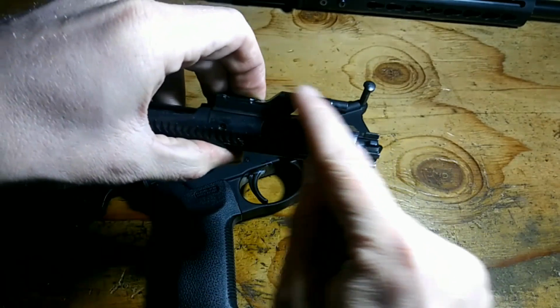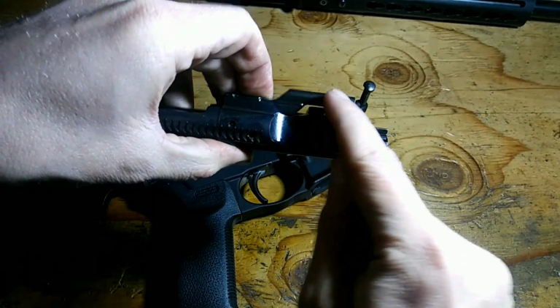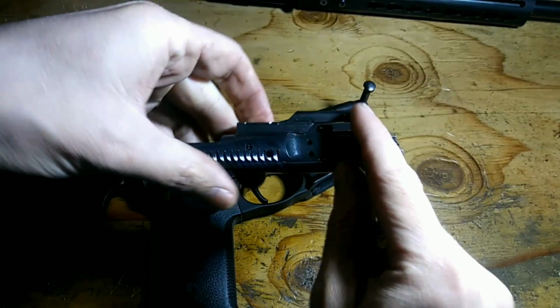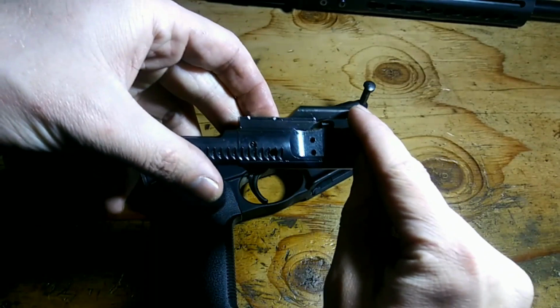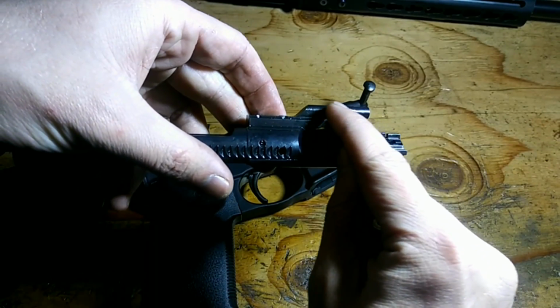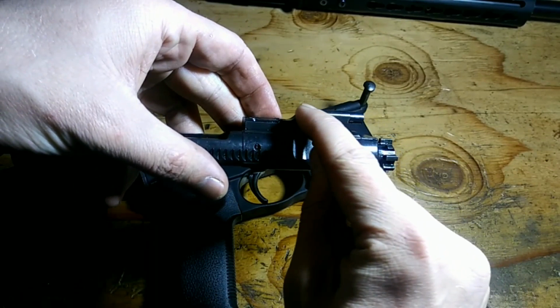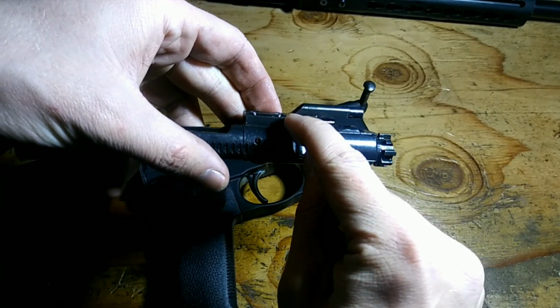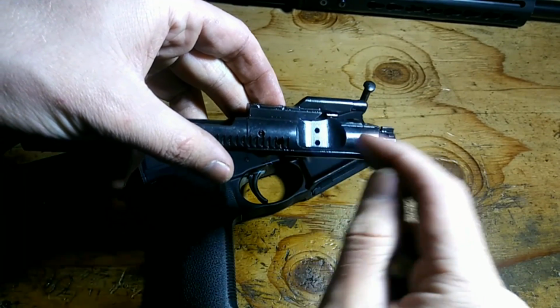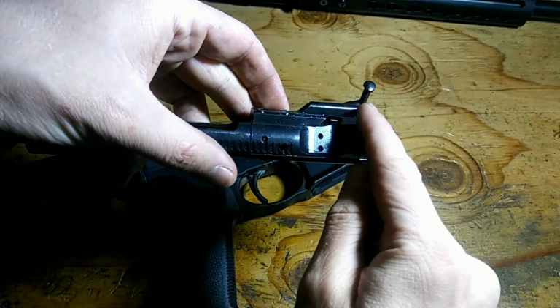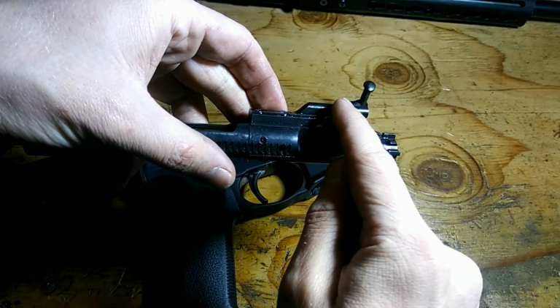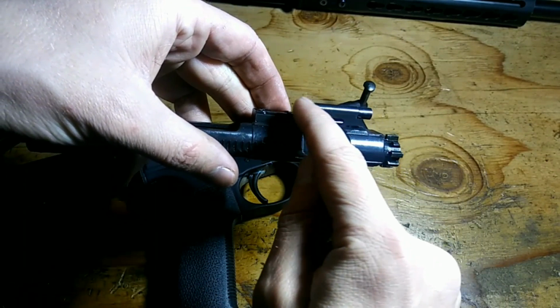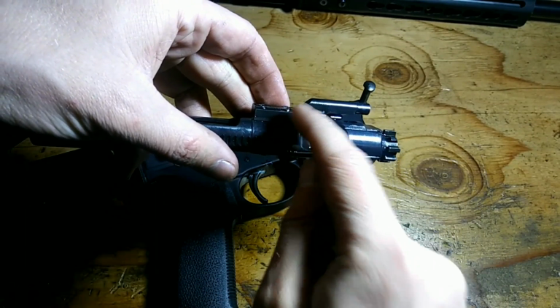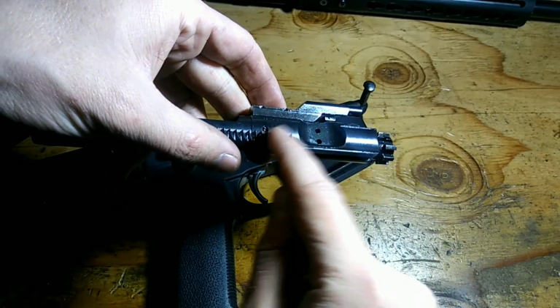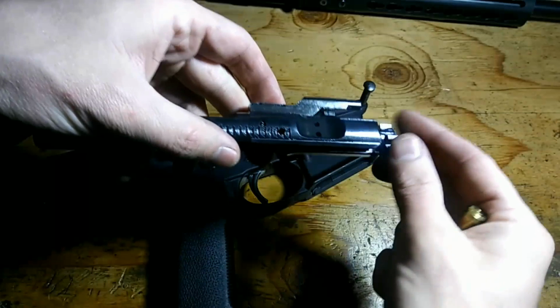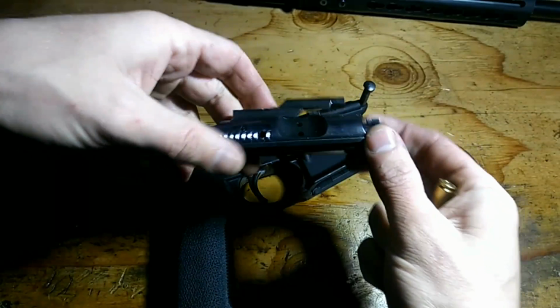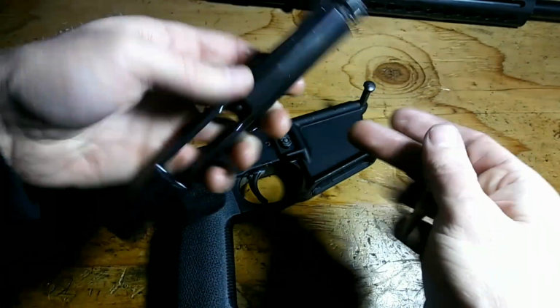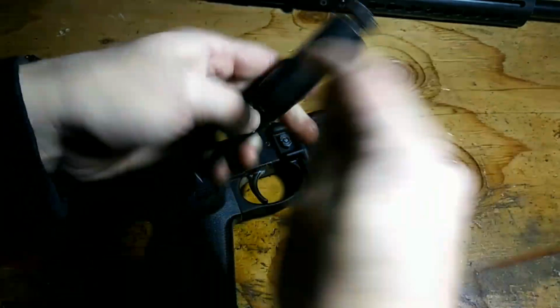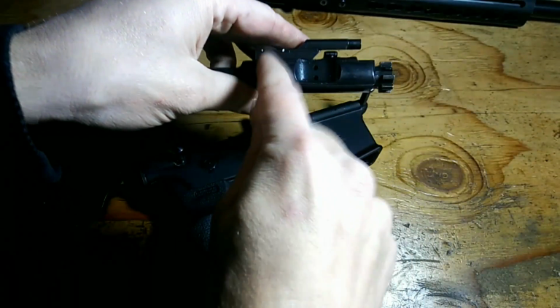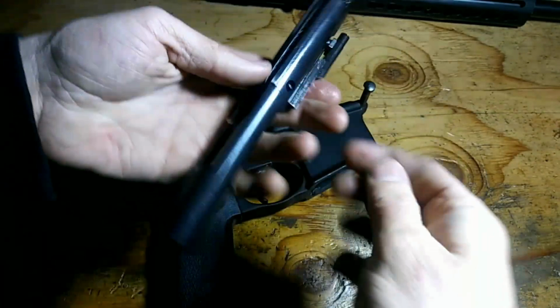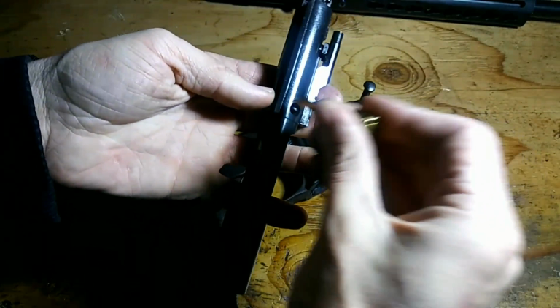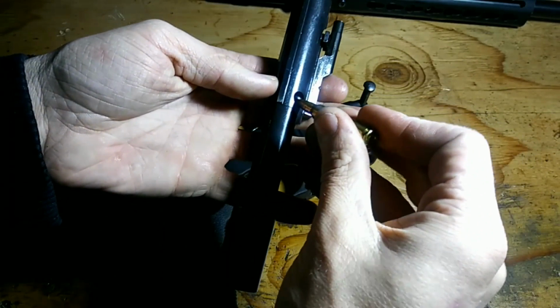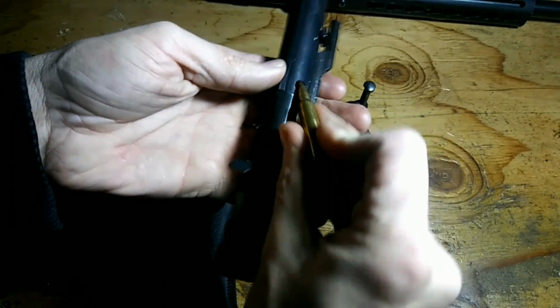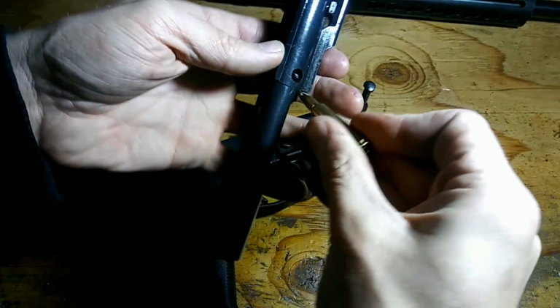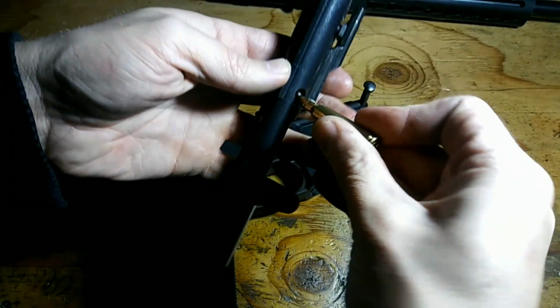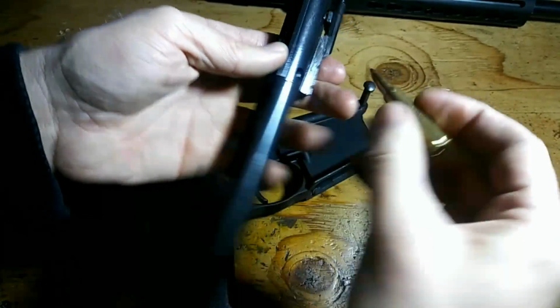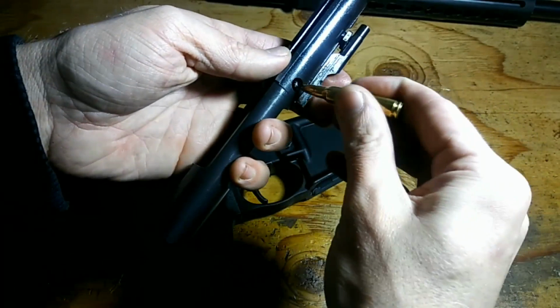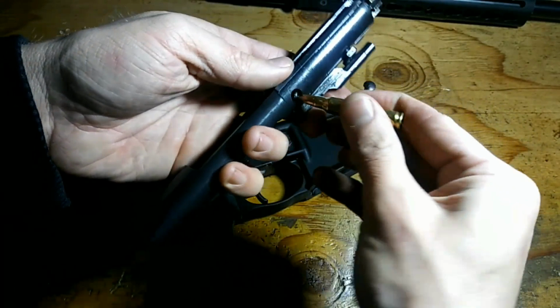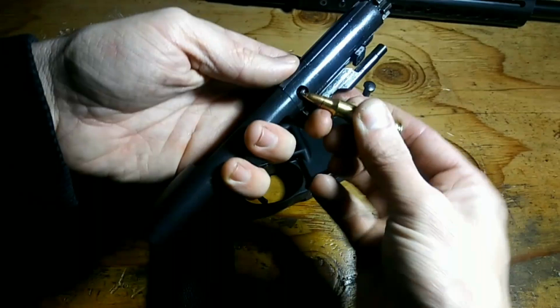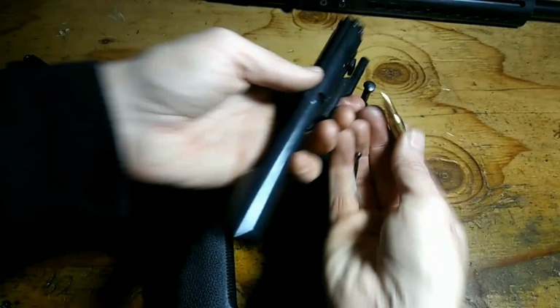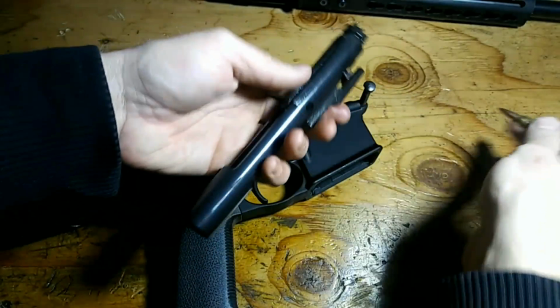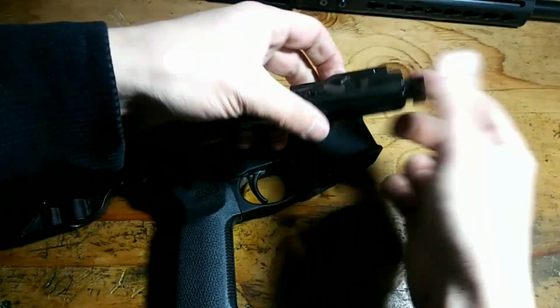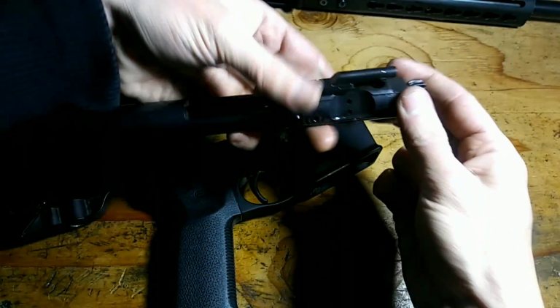This is the gas key. There's a hole through it that comes down and then back into the carrier. As soon as it gets there, there is a gas expansion chamber.